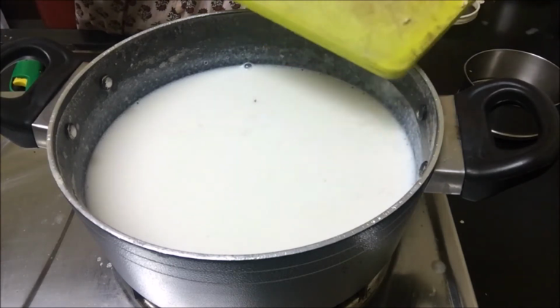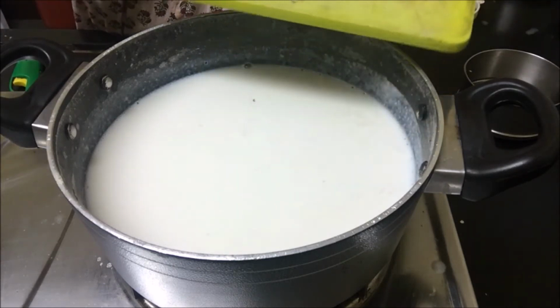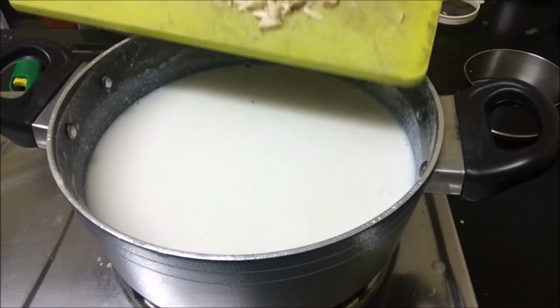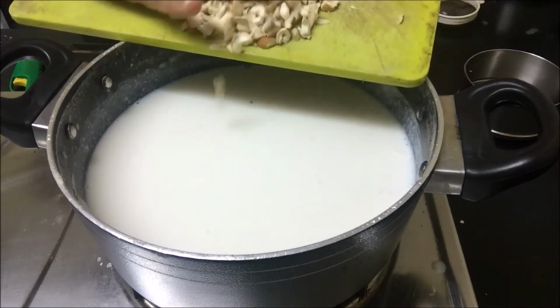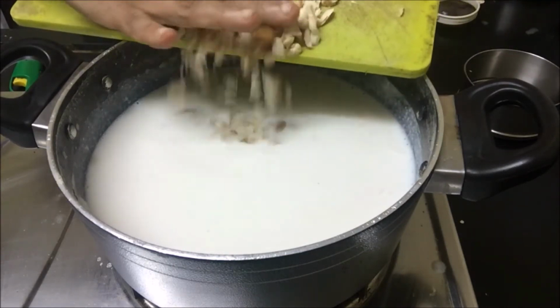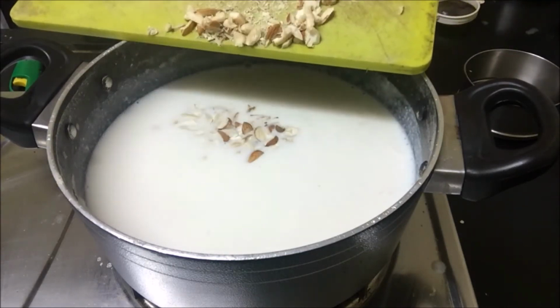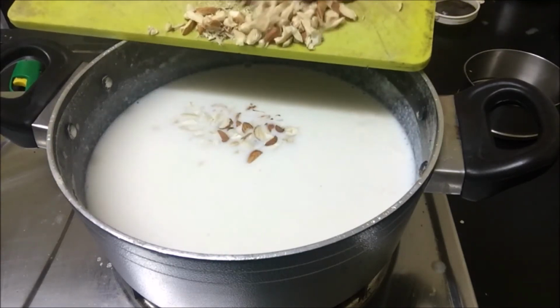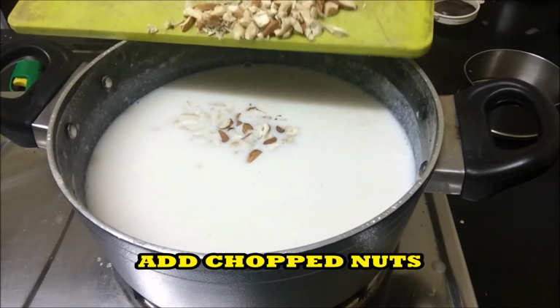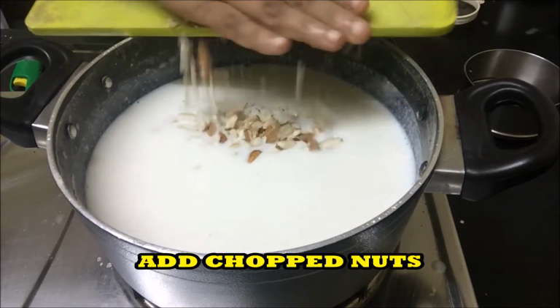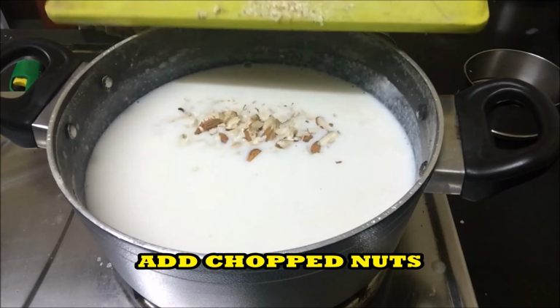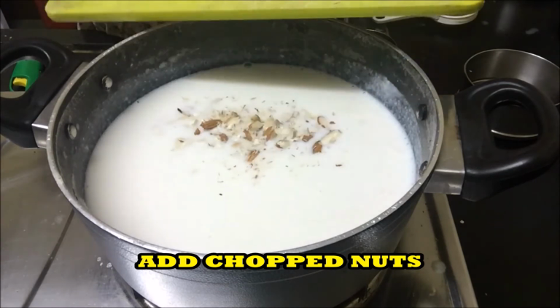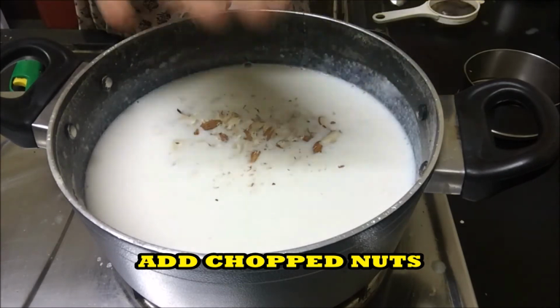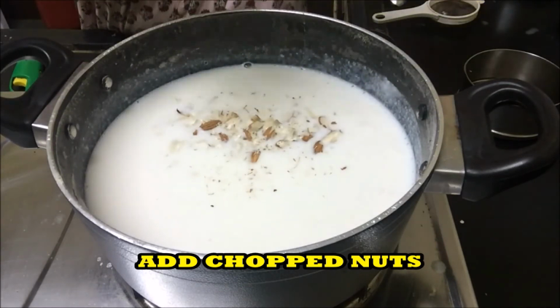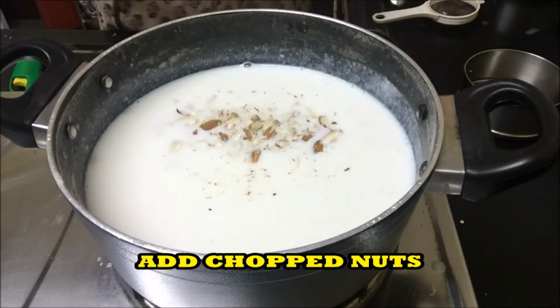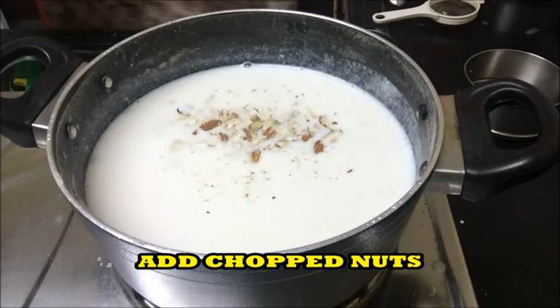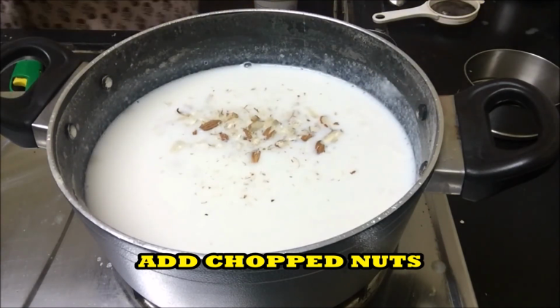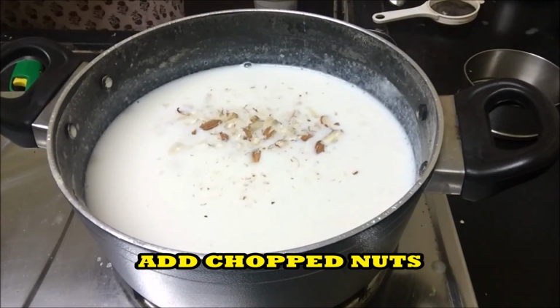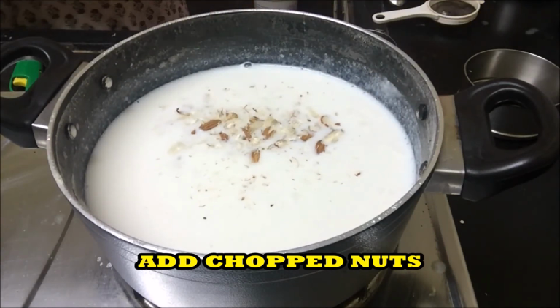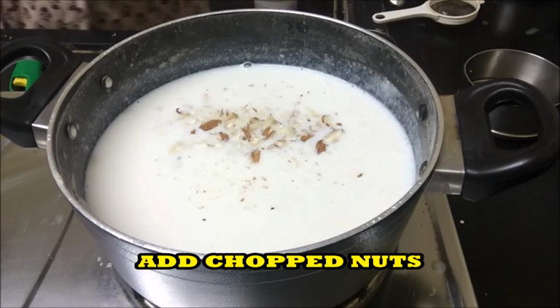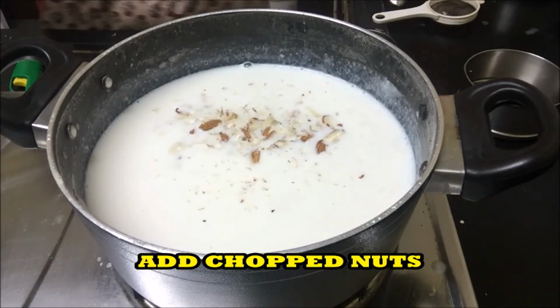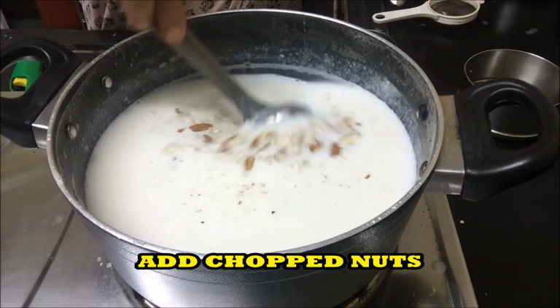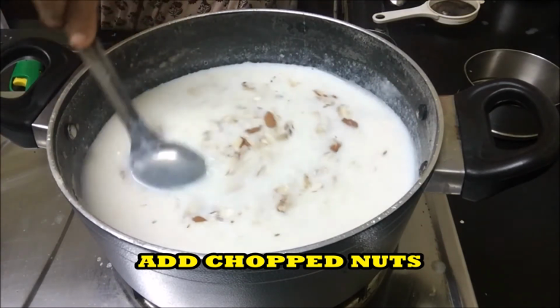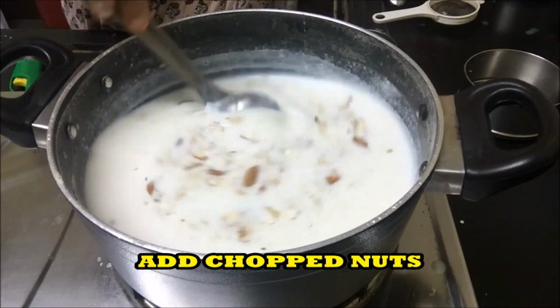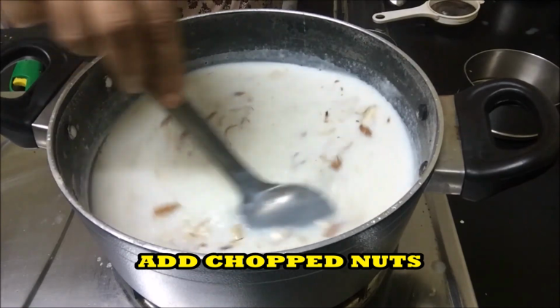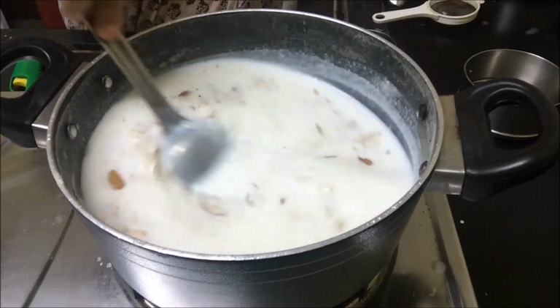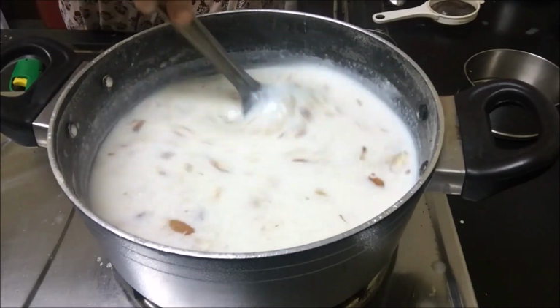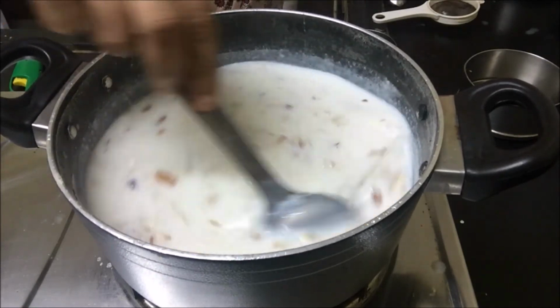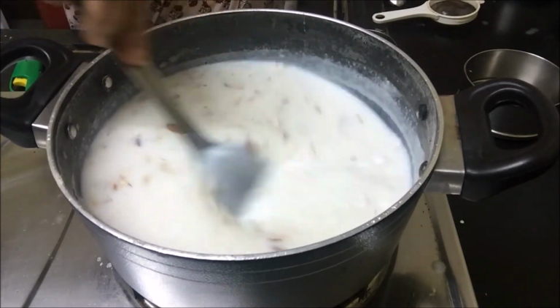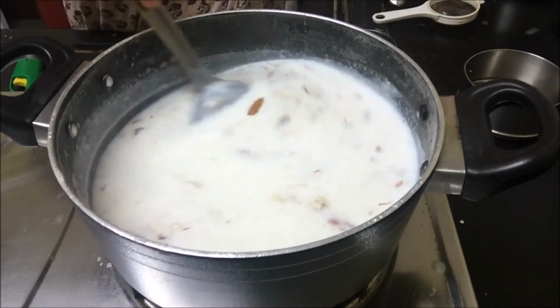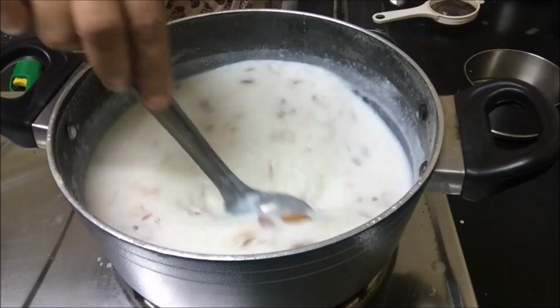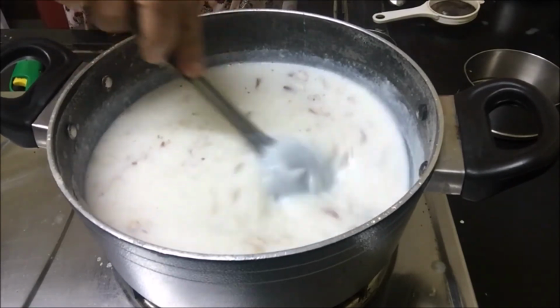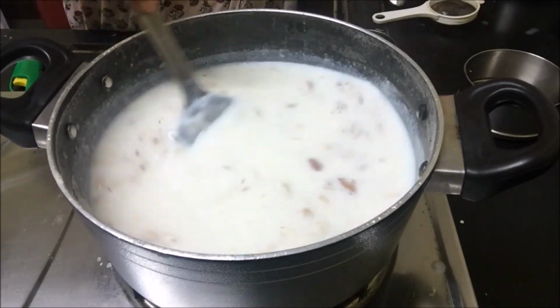Add chopped nuts. I have taken cashew nuts and almonds. You can also add raisins.